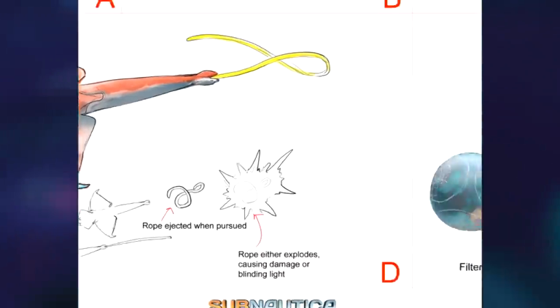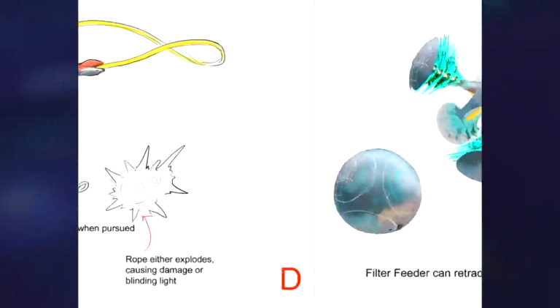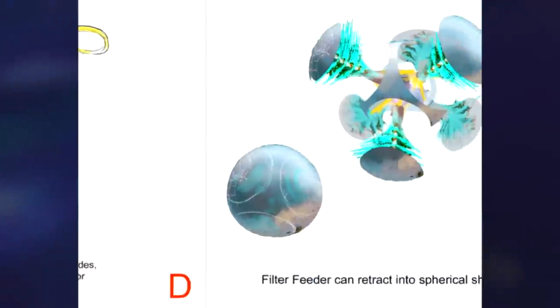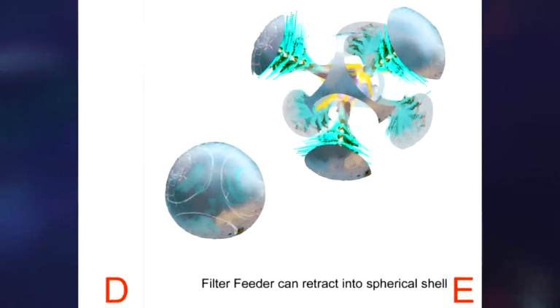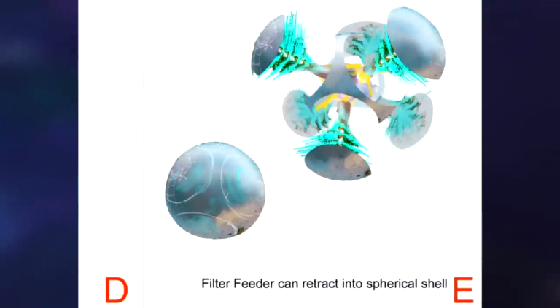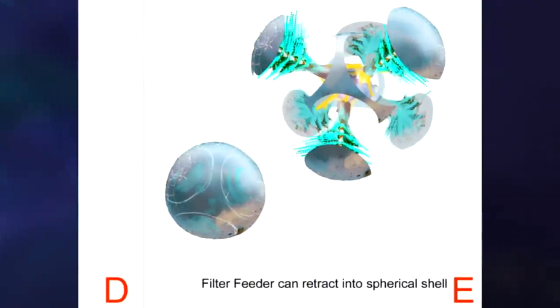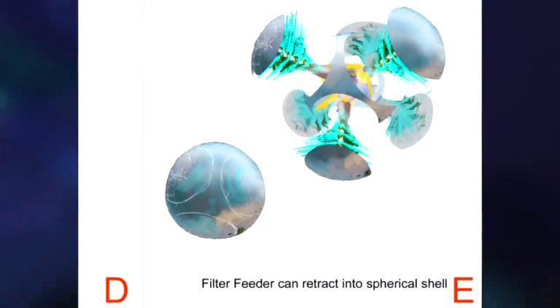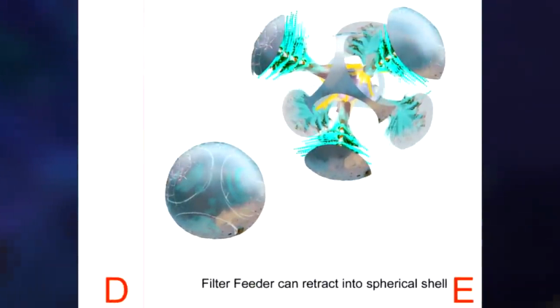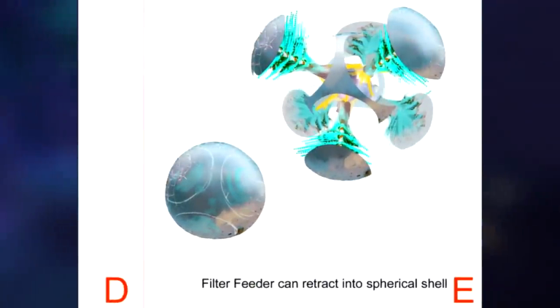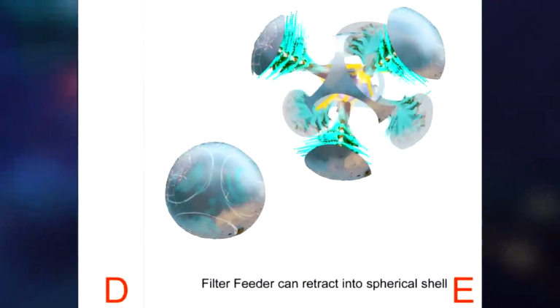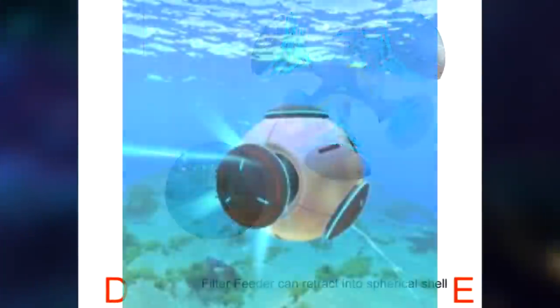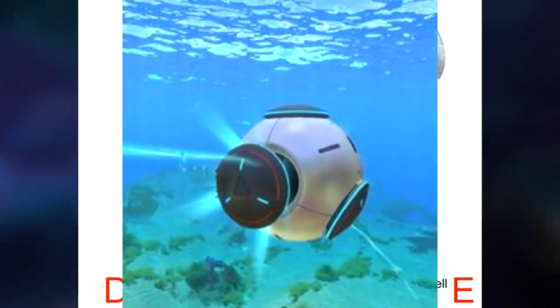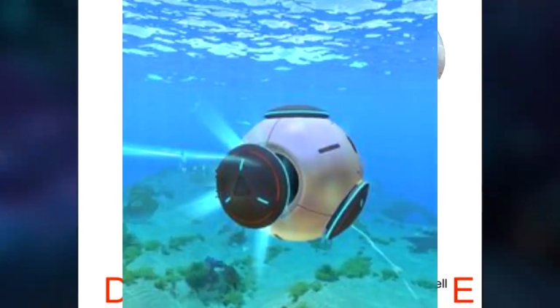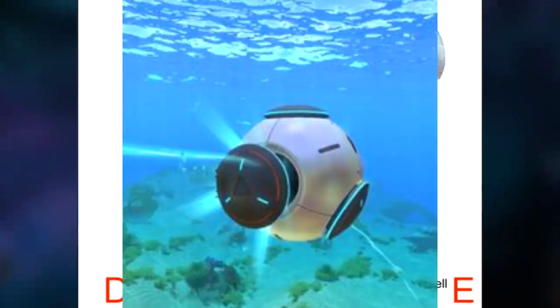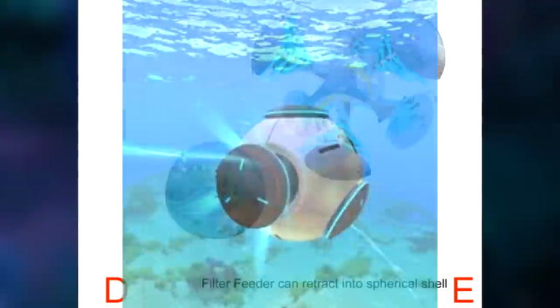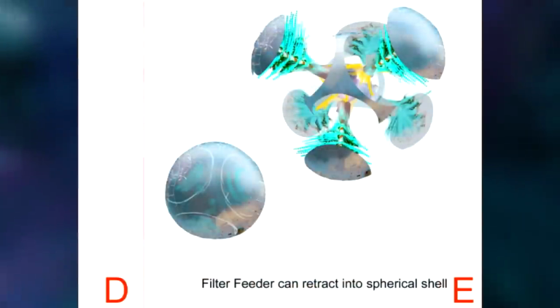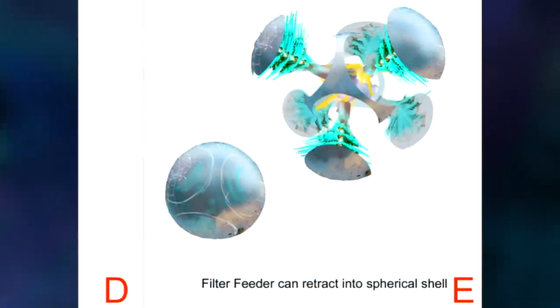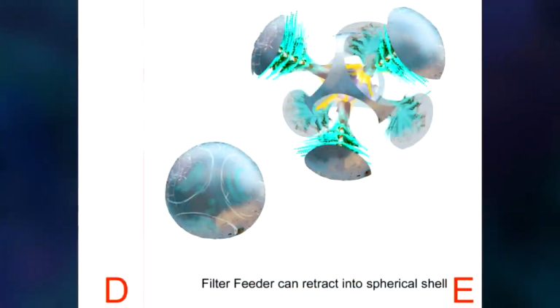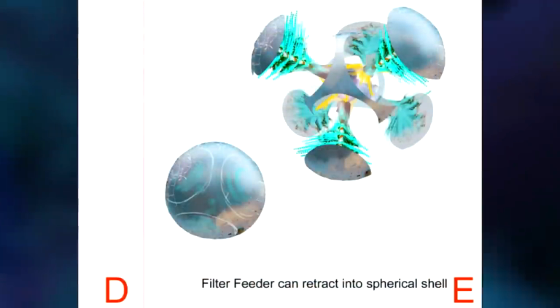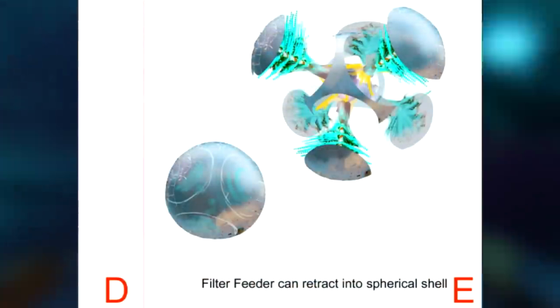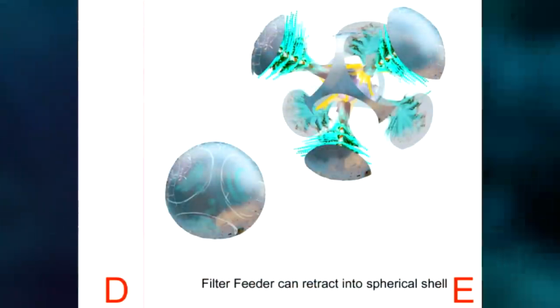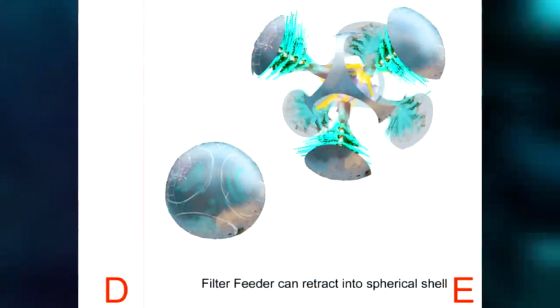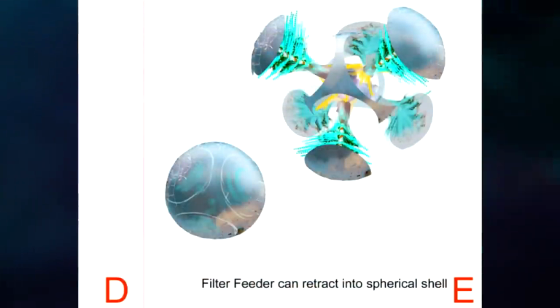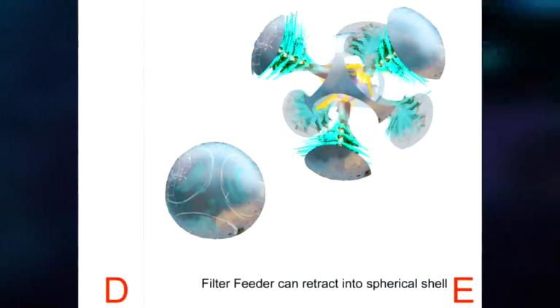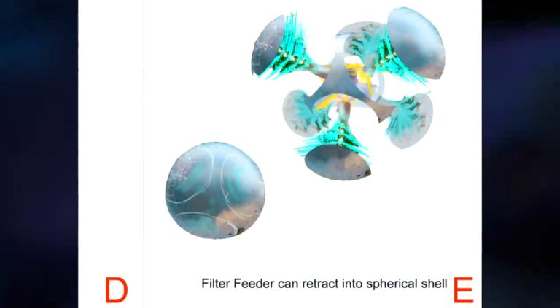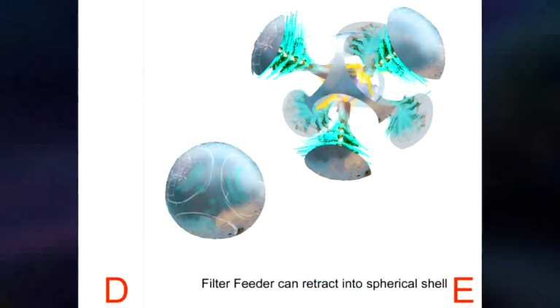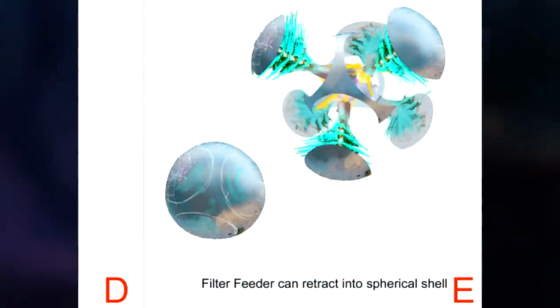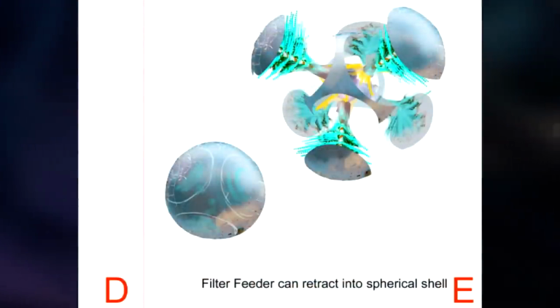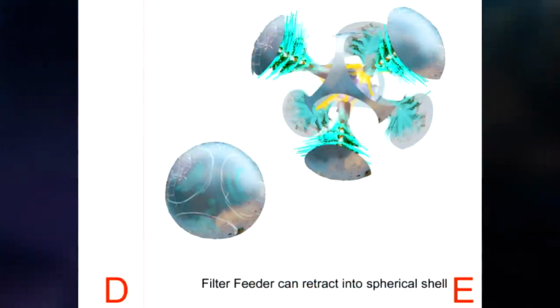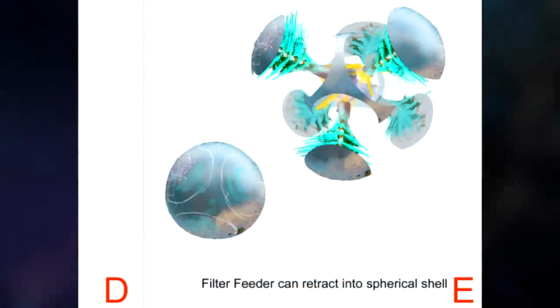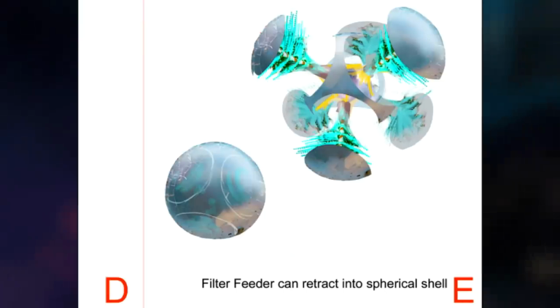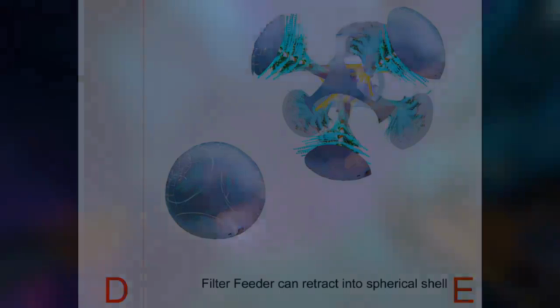Creature E is a very interesting concept which reminds me a lot of the grav trap gadget. This creature would have been a filter feeder which could retract into a spherical shell presumably when it feels threatened.